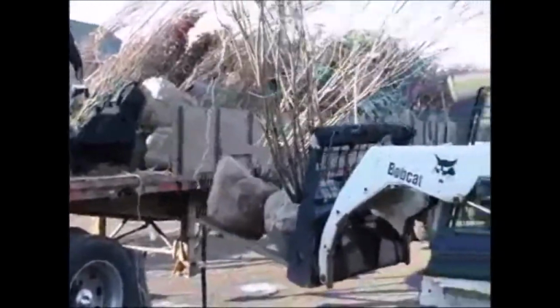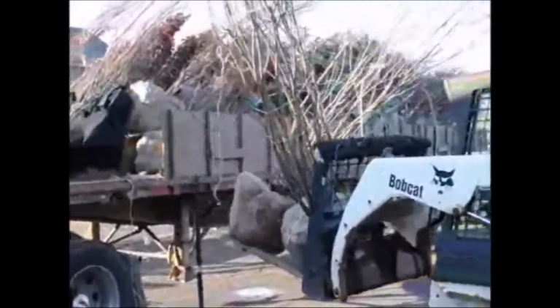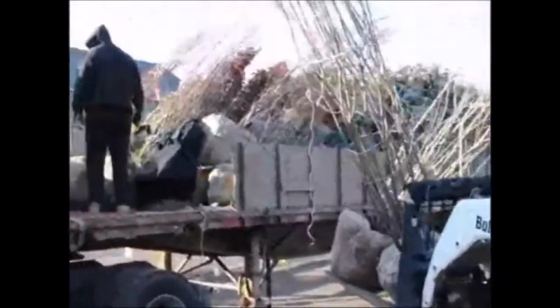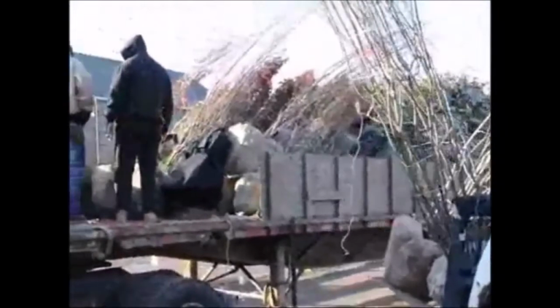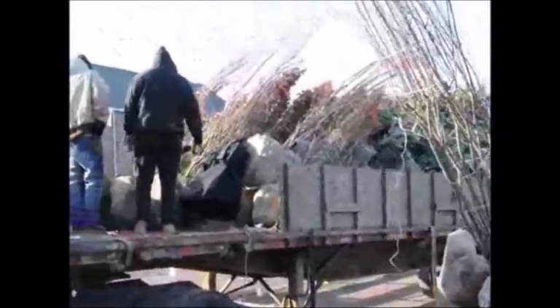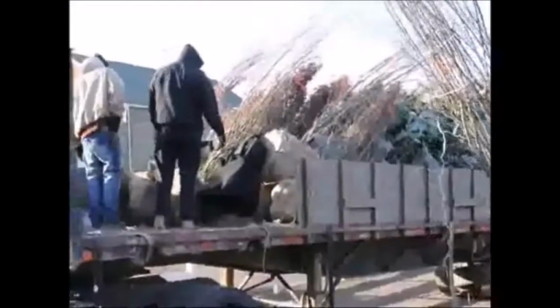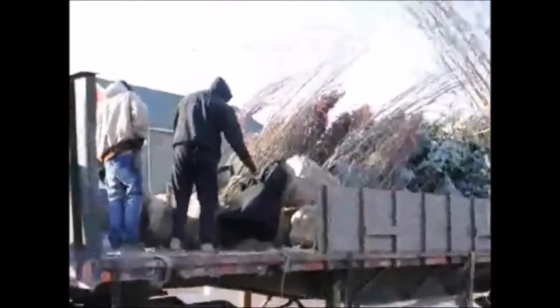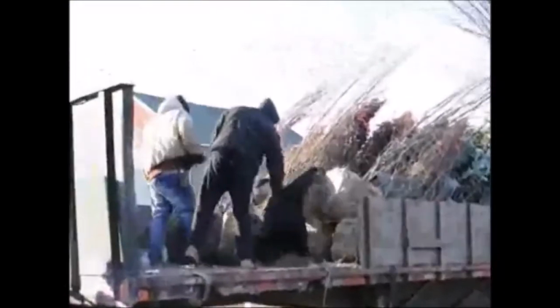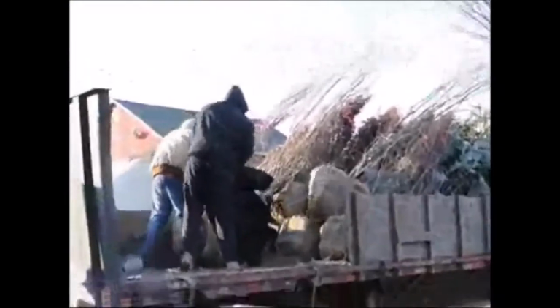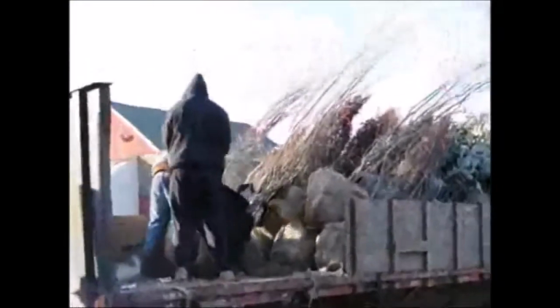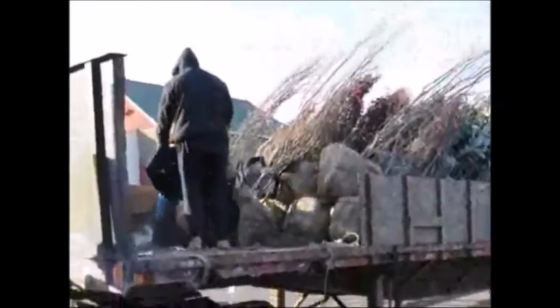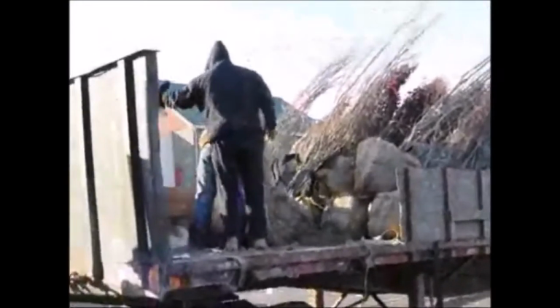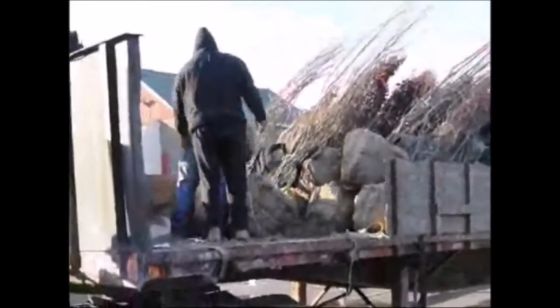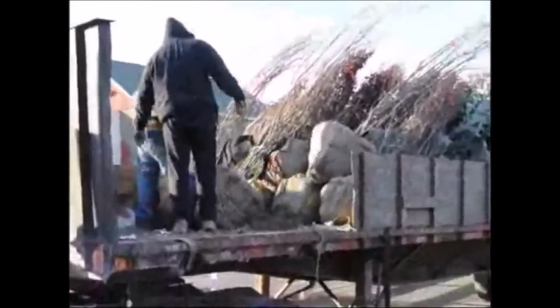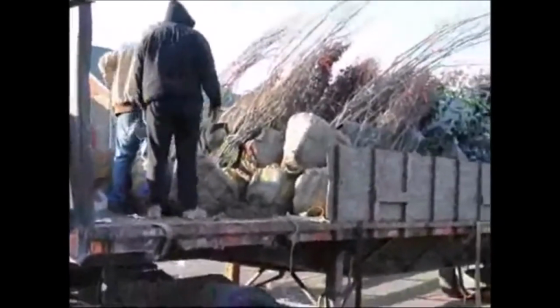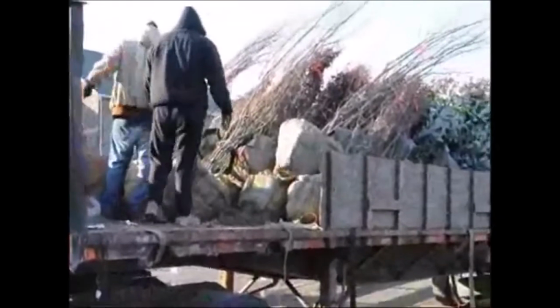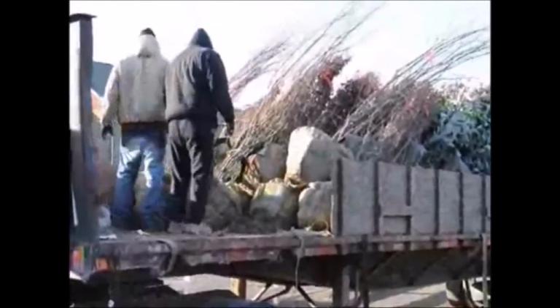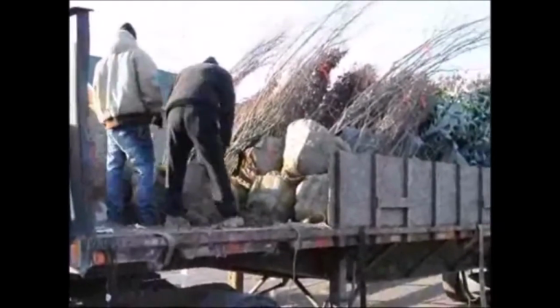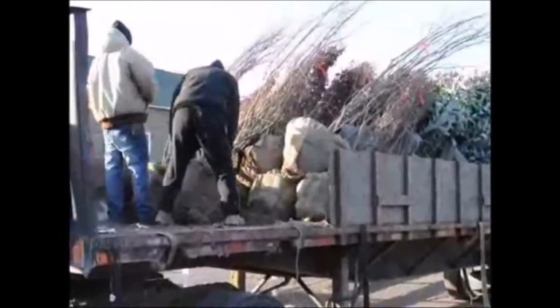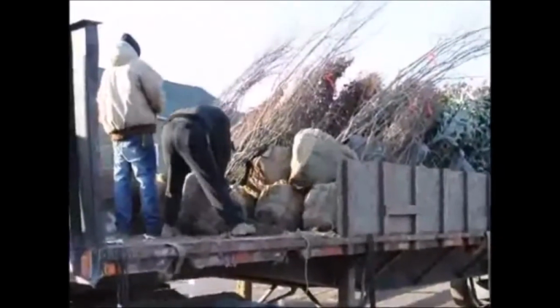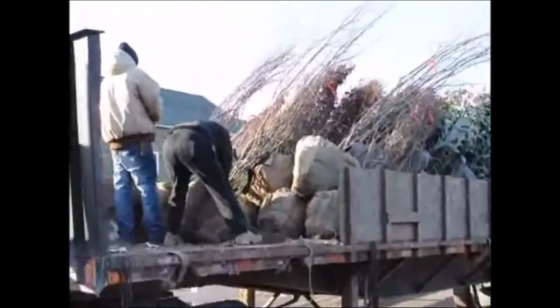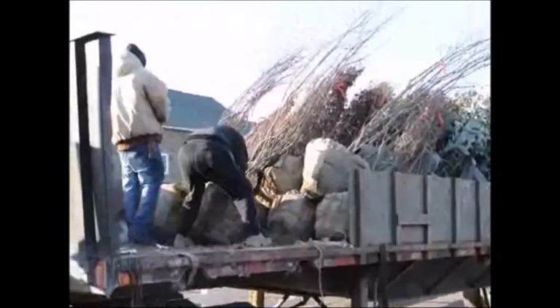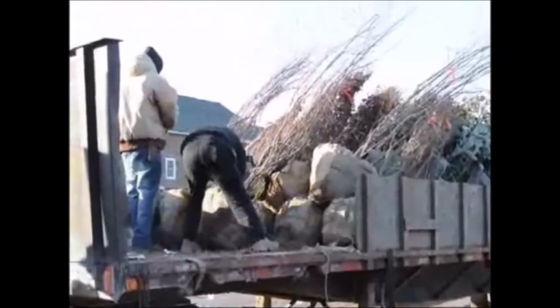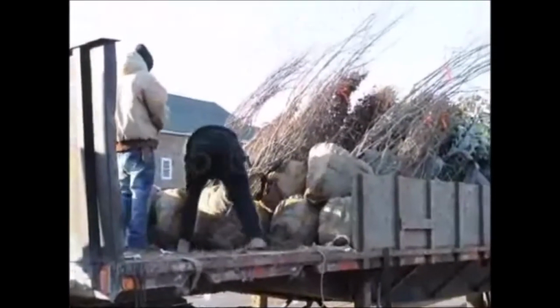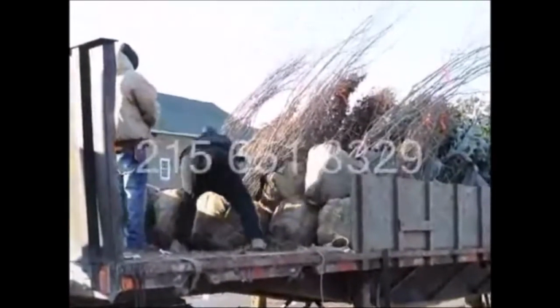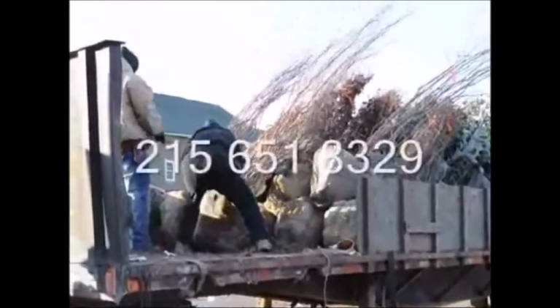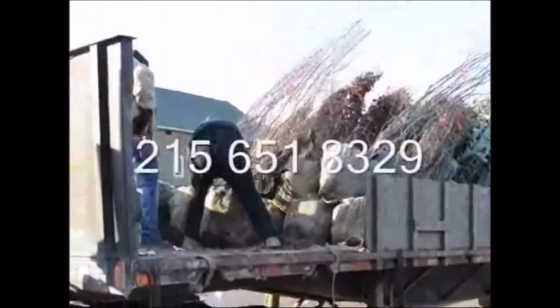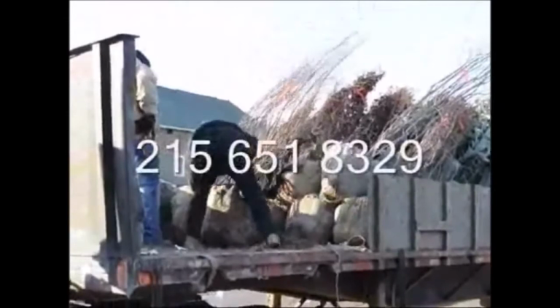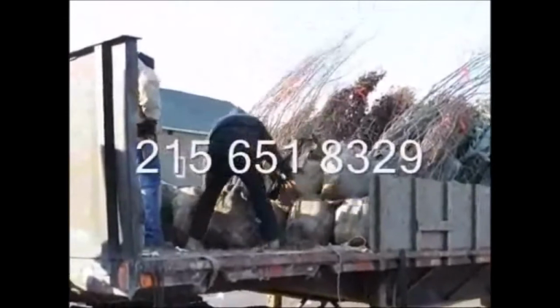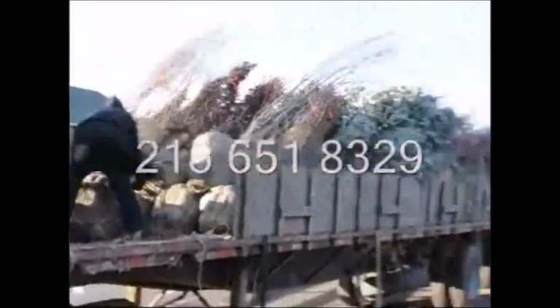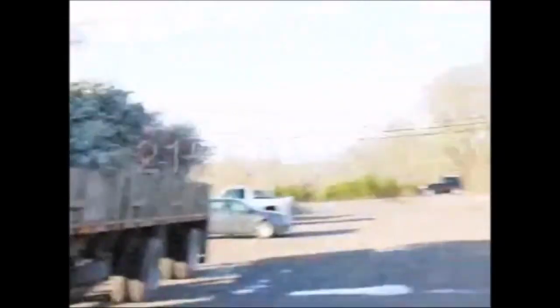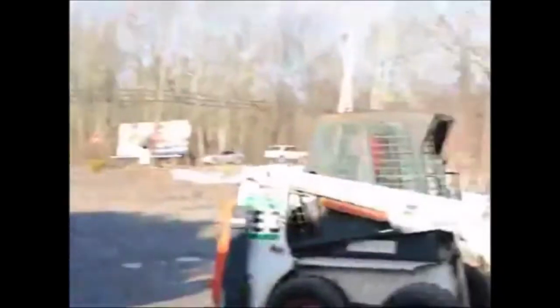We have locations we ship from in Fountainville, PA, Lenoir, North Carolina, and McMinnville, Tennessee. So give us a call at 215-651-8329 for your tree needs. Thank you.